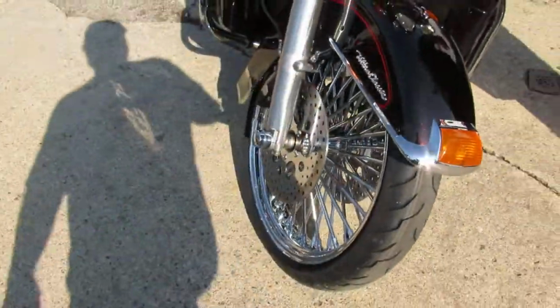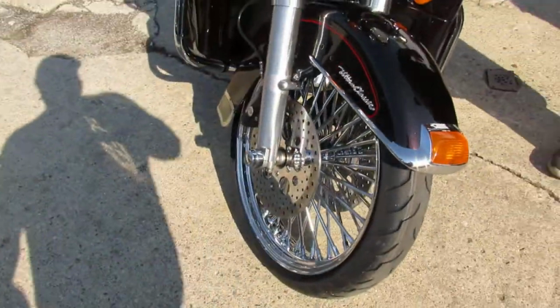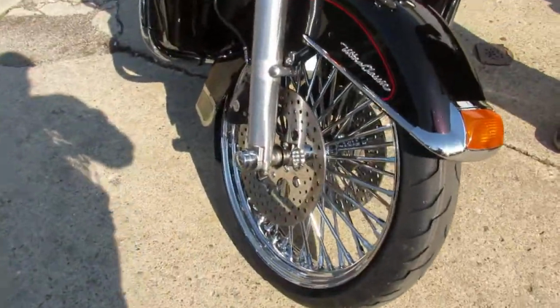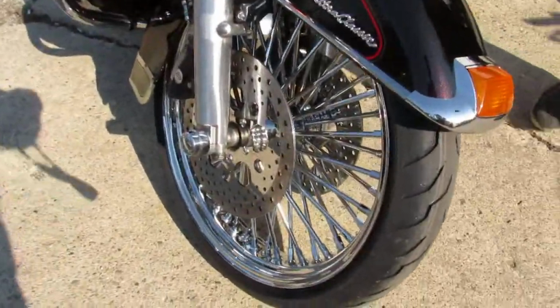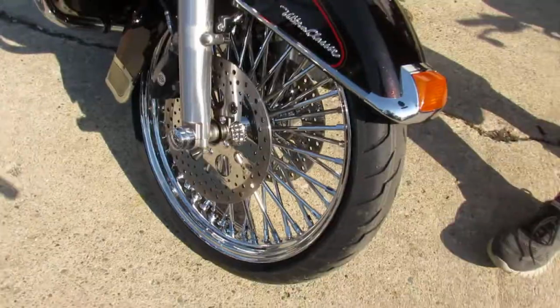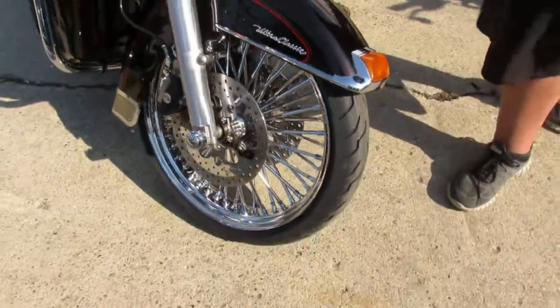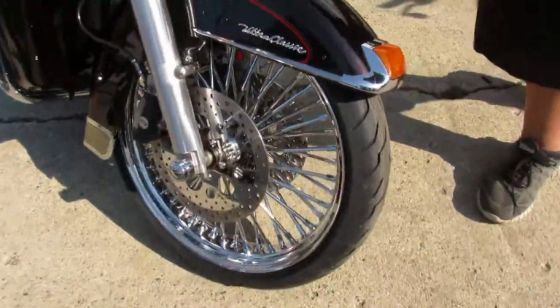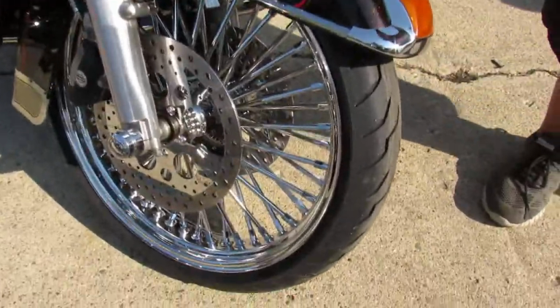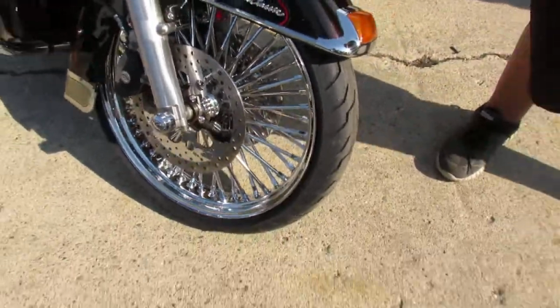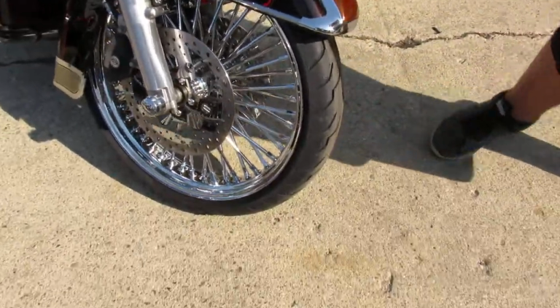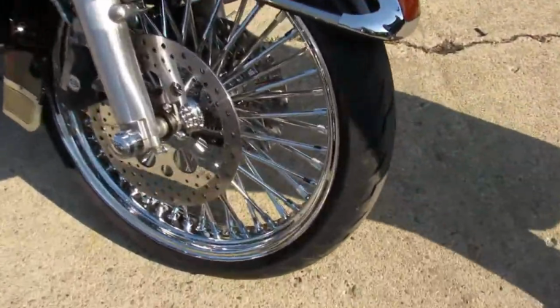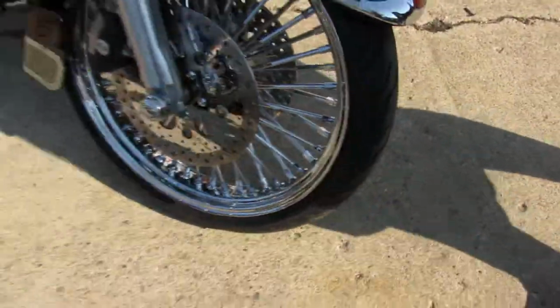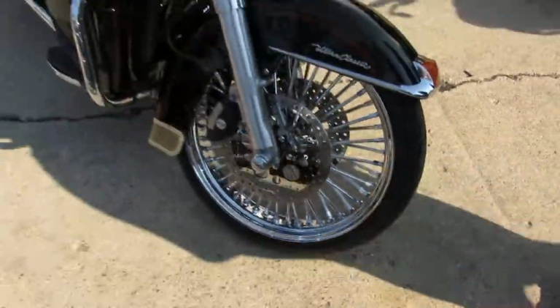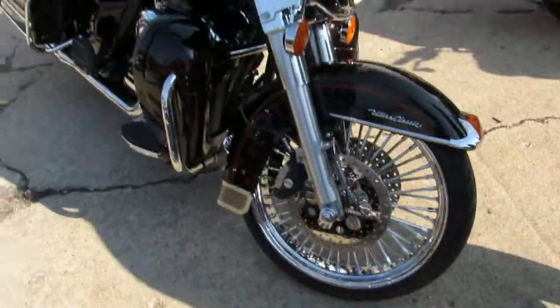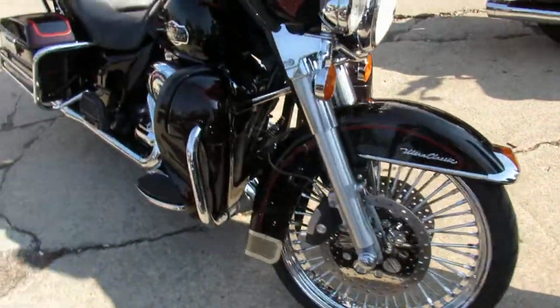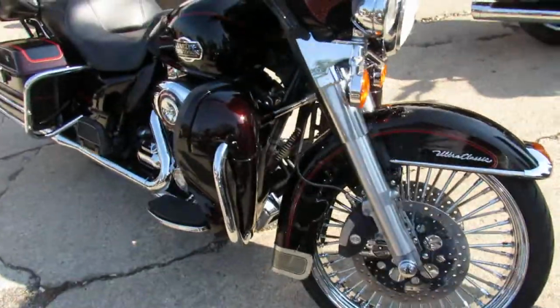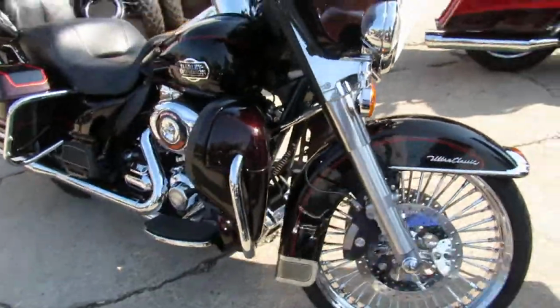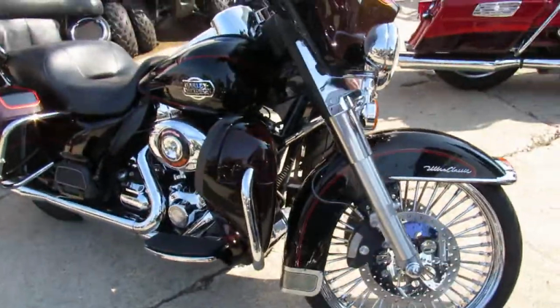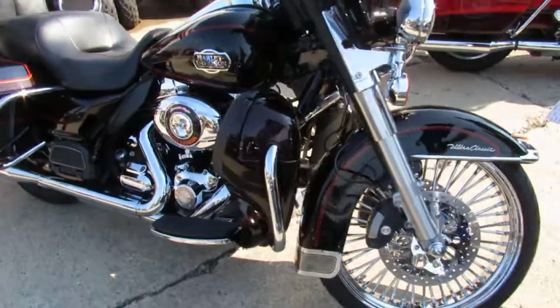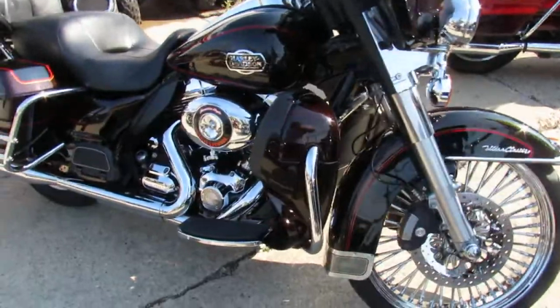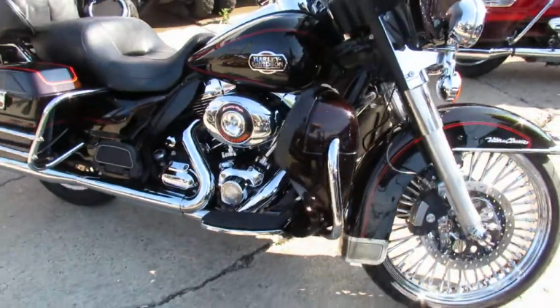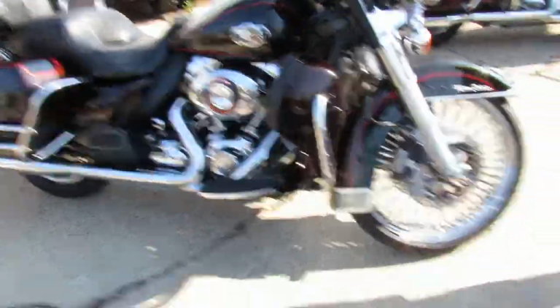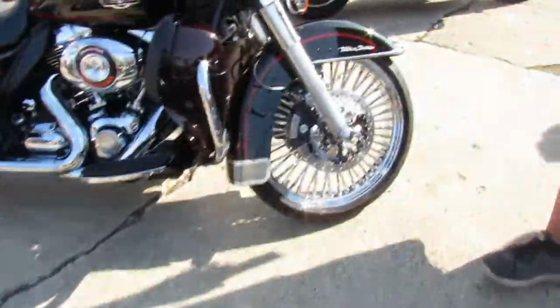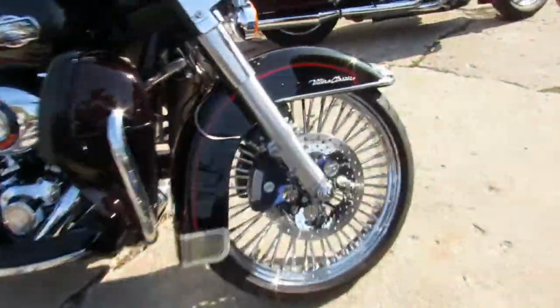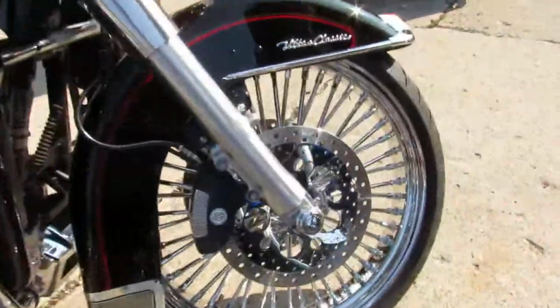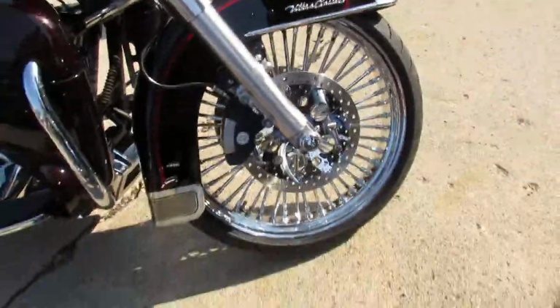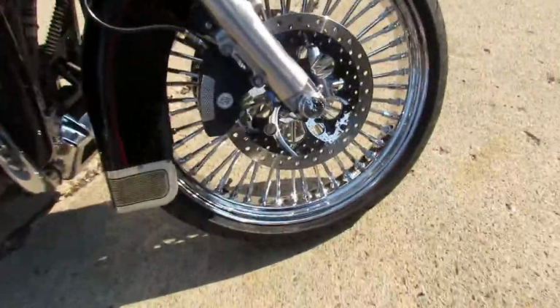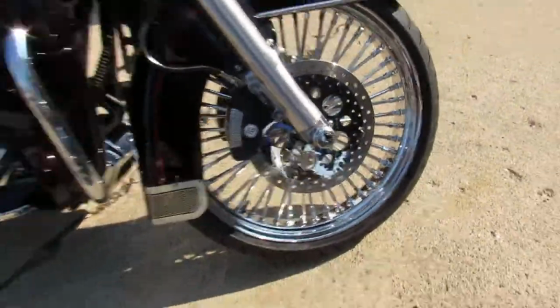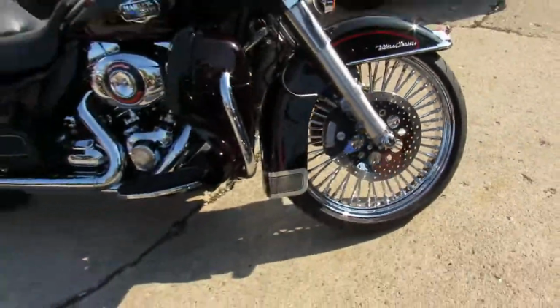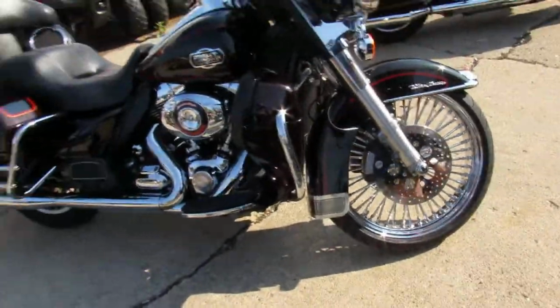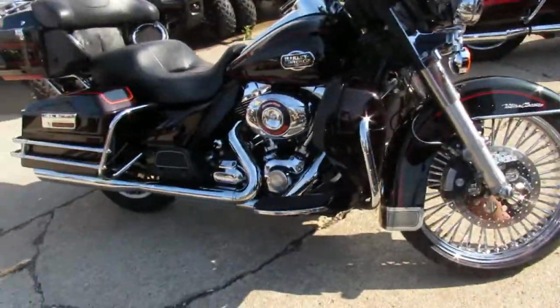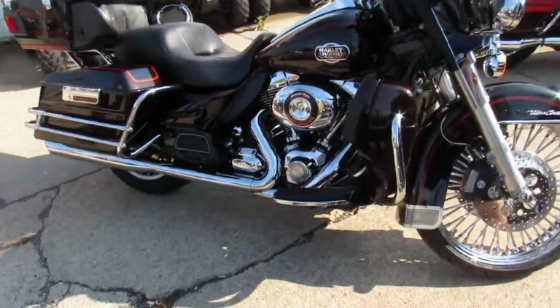You can stand out from the crowd on this one. We've got guaranteed financing, leasing programs, and 21 inch fast spoke chrome front wheels. Give us a call today and you can ride today.